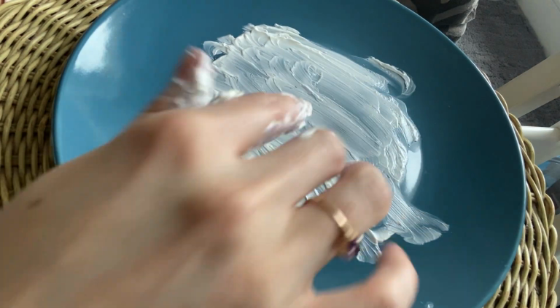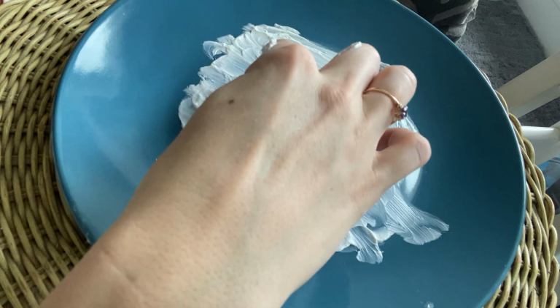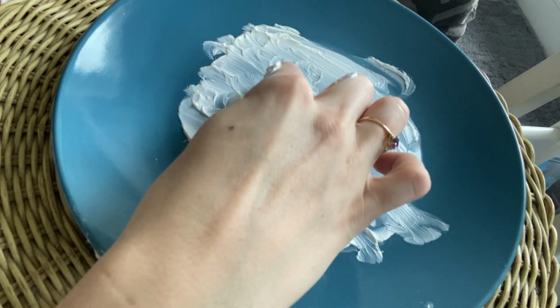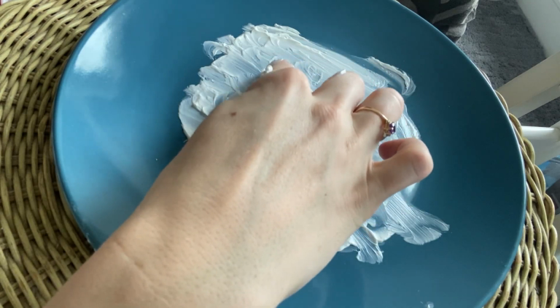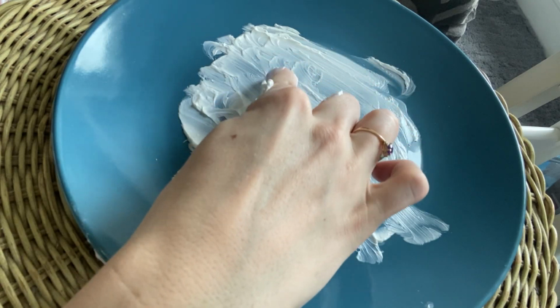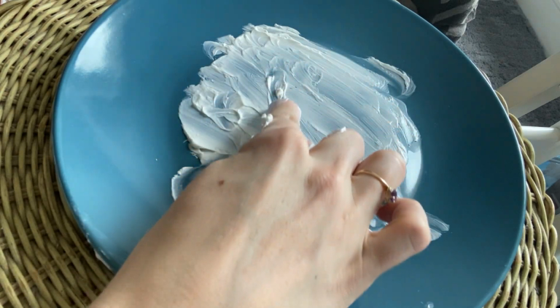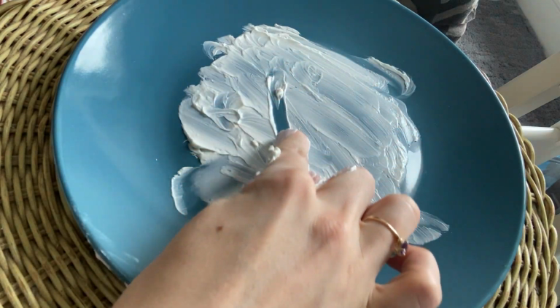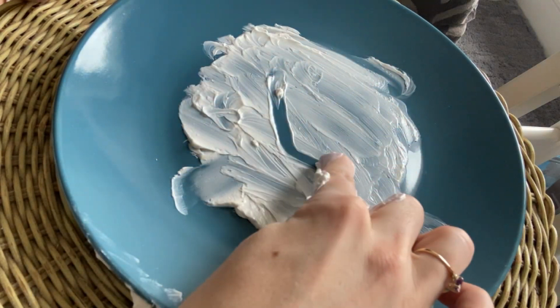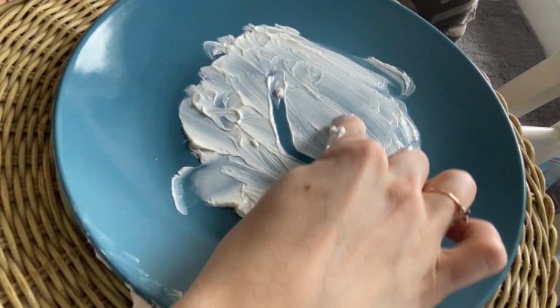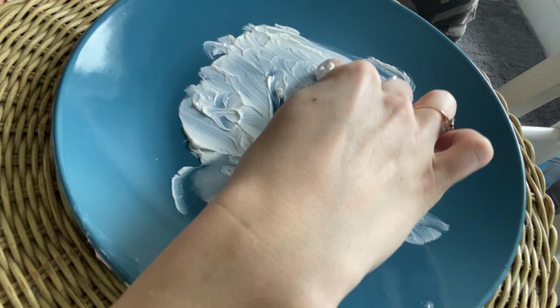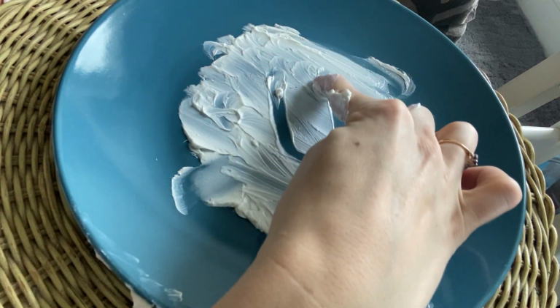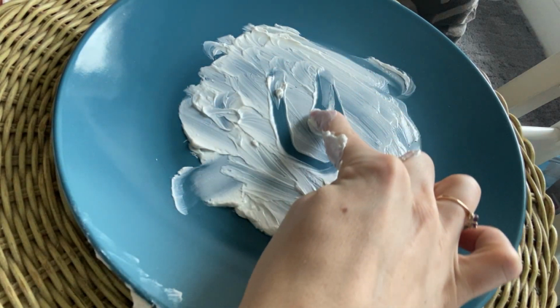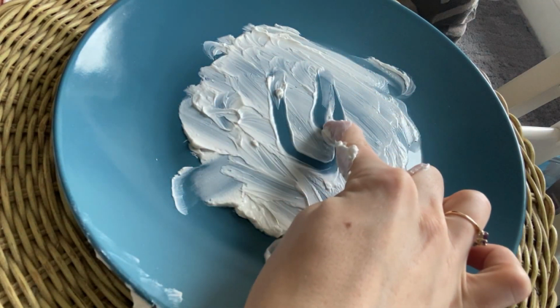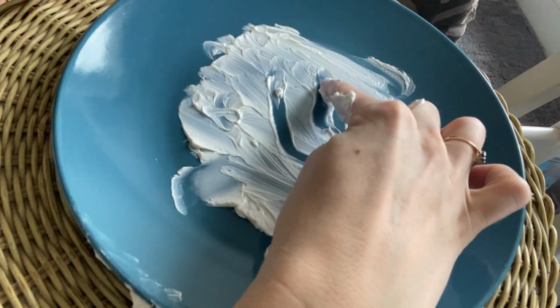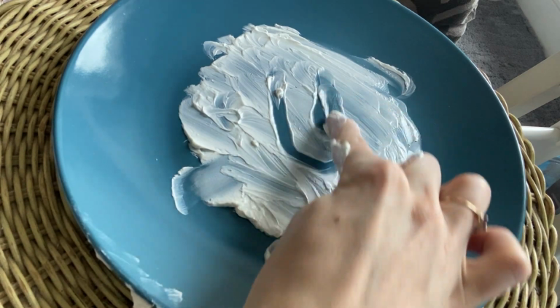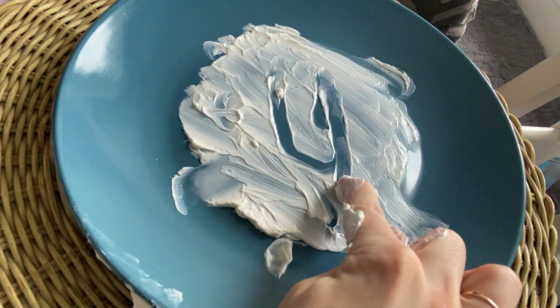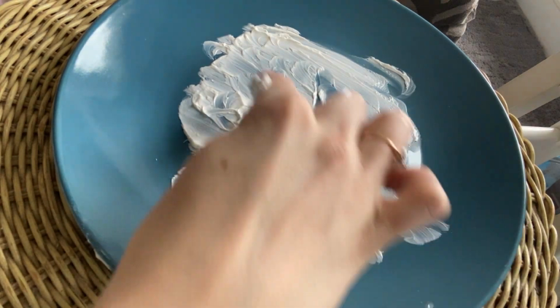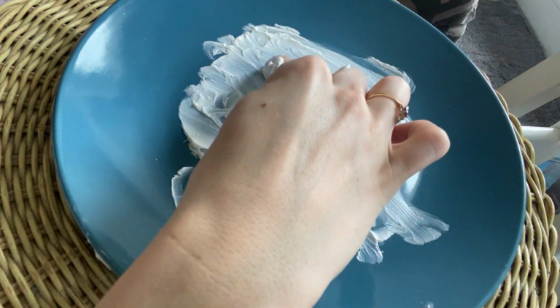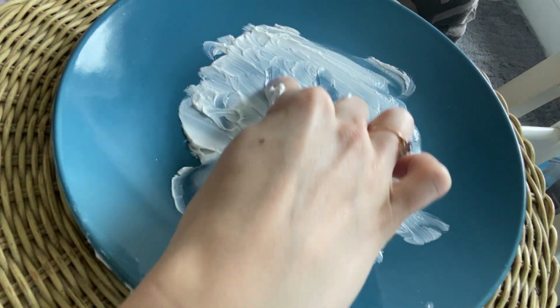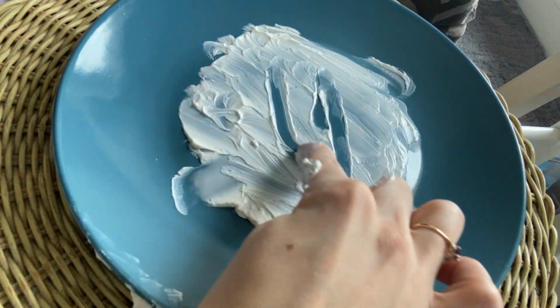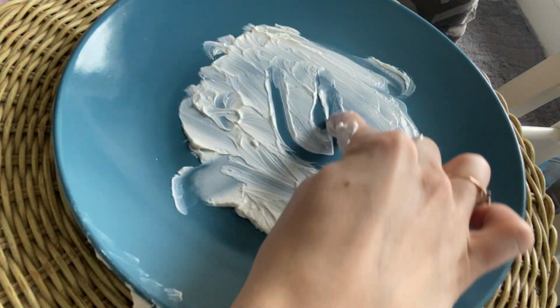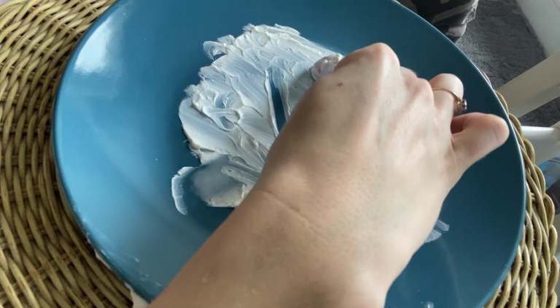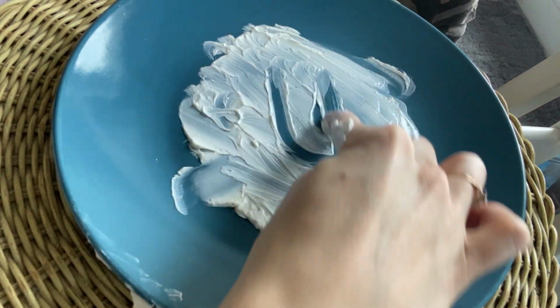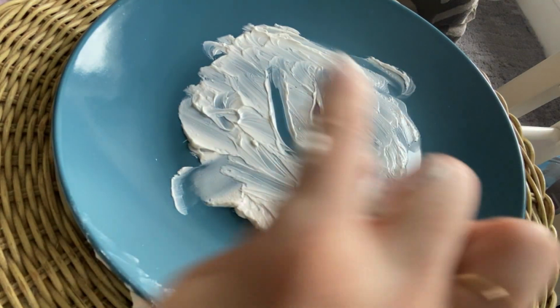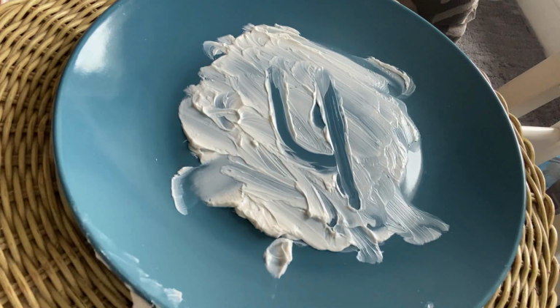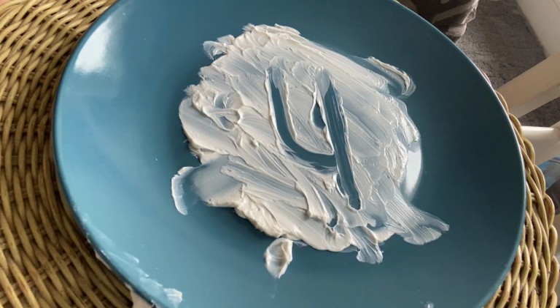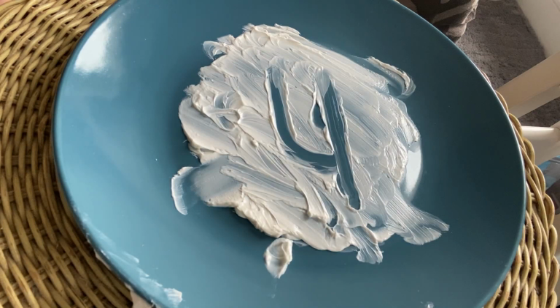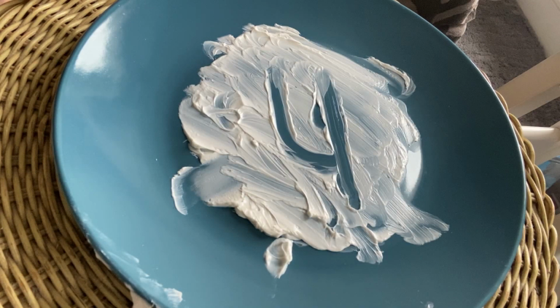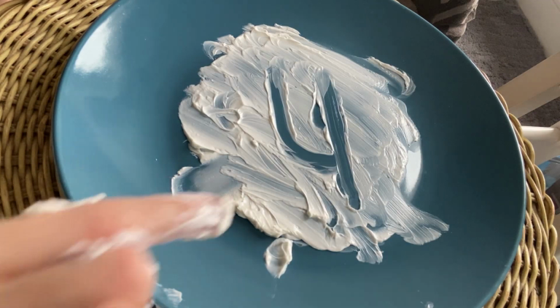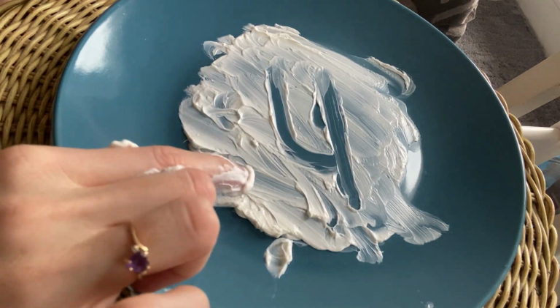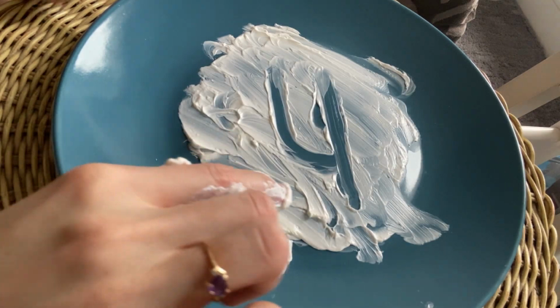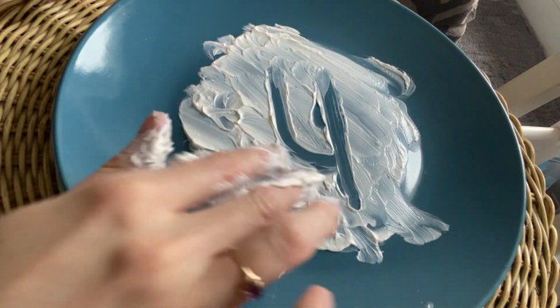Next is a U. We go straight down, make a curve, slide up. Go down, slide up, straight down. Lowercase u. U, up.